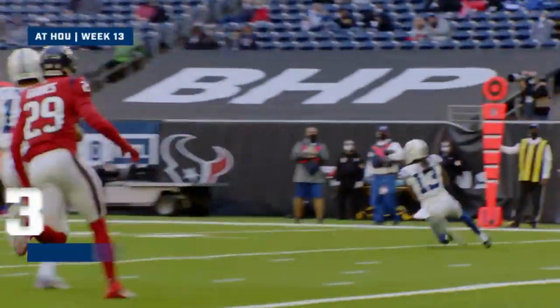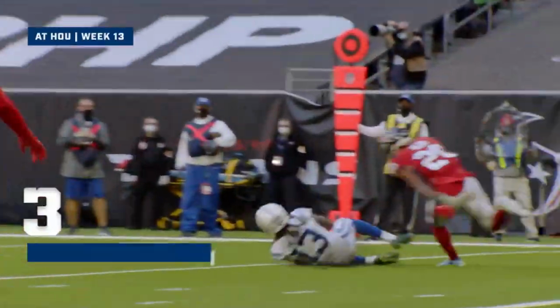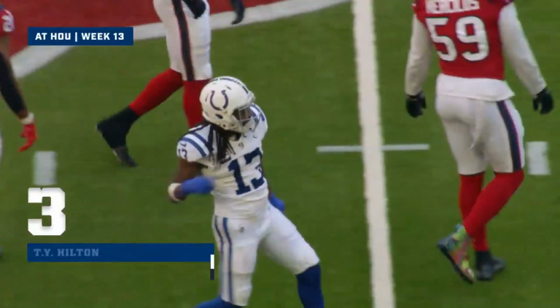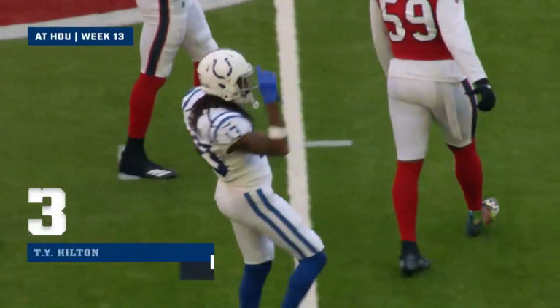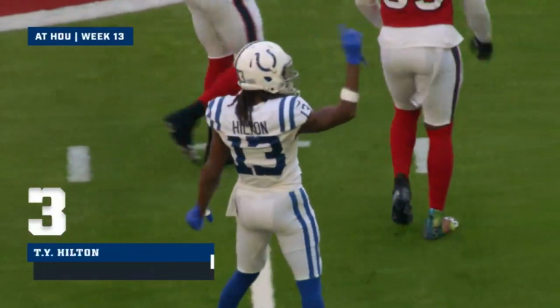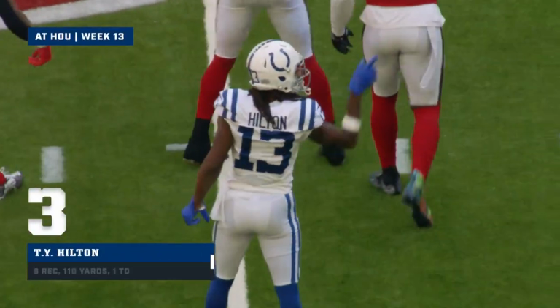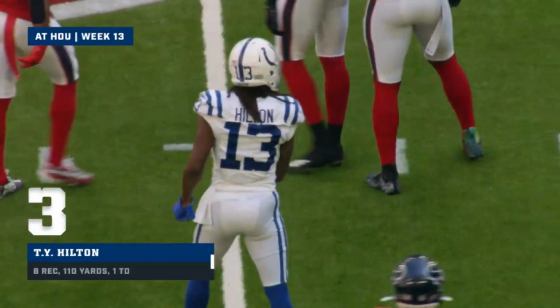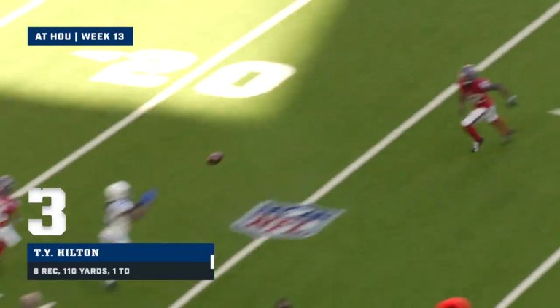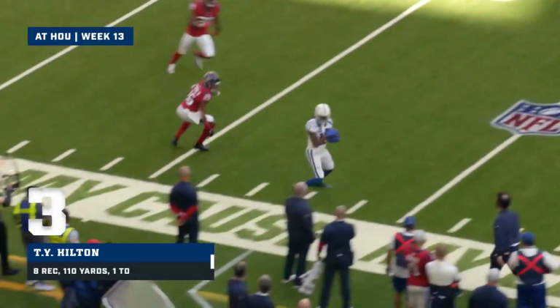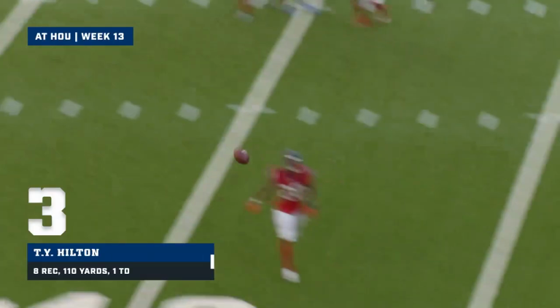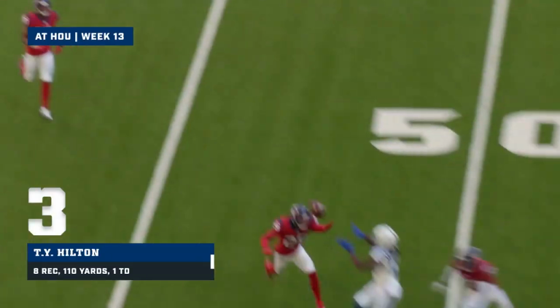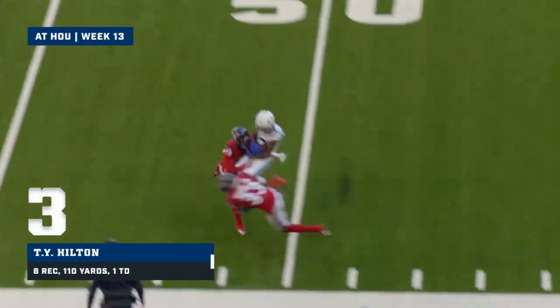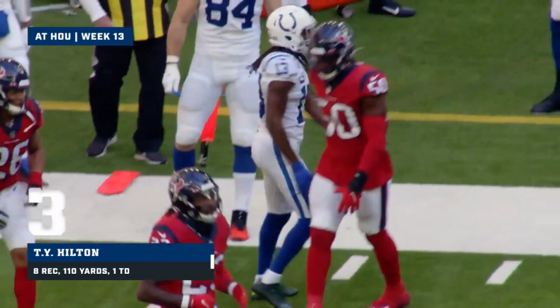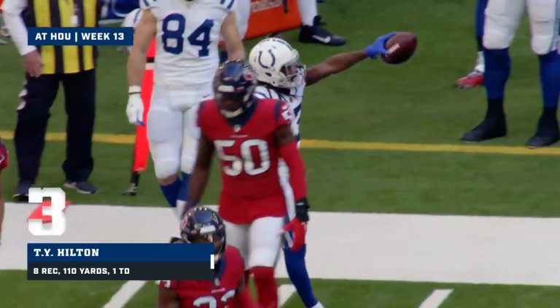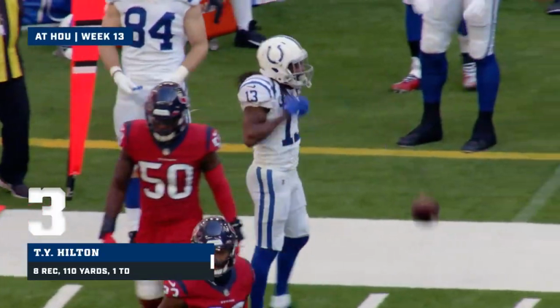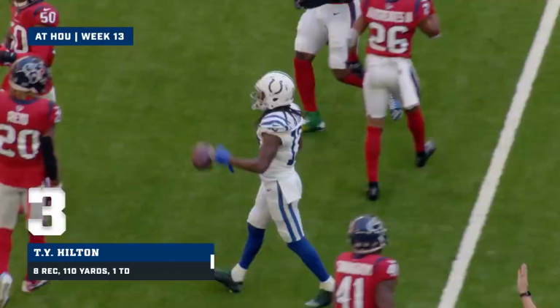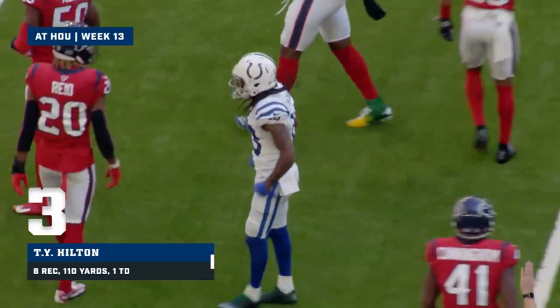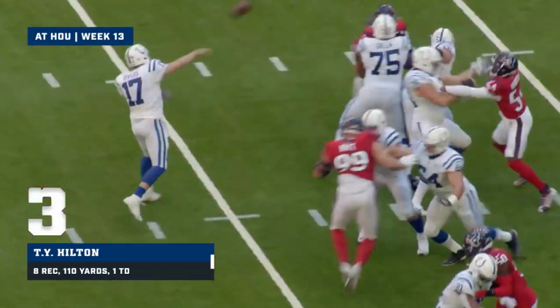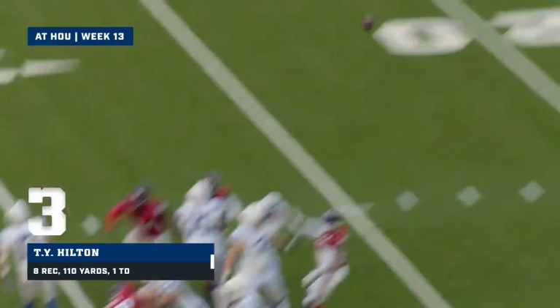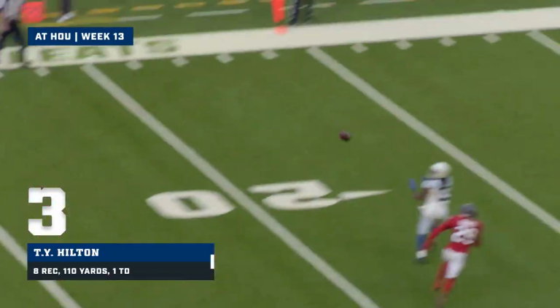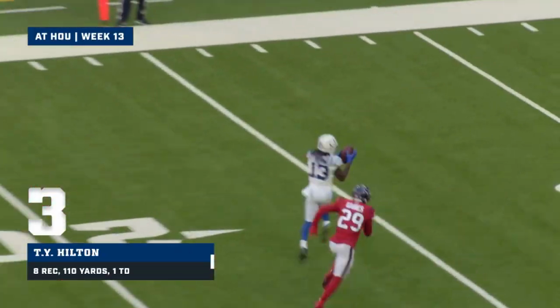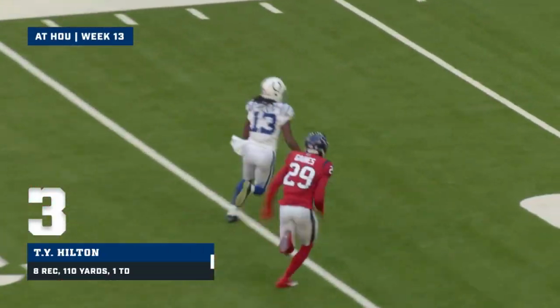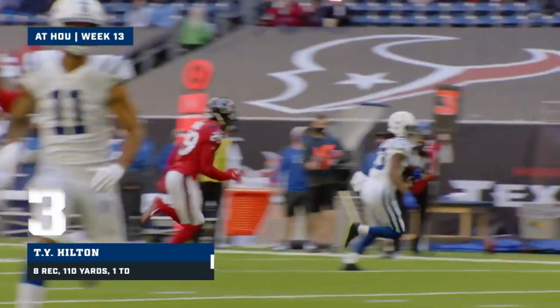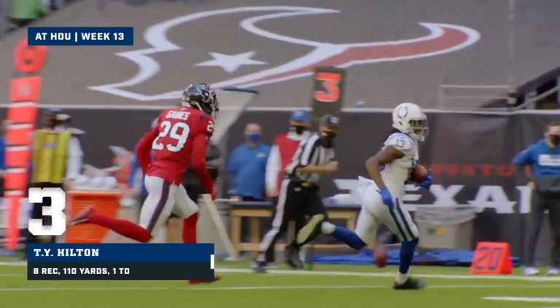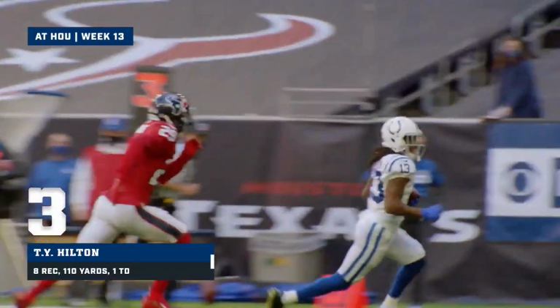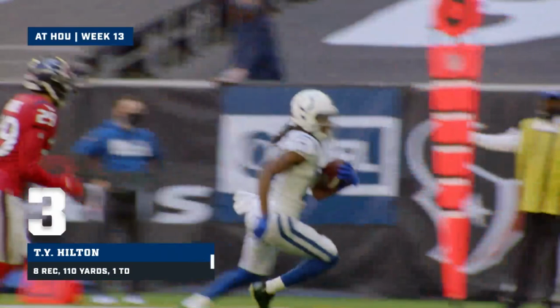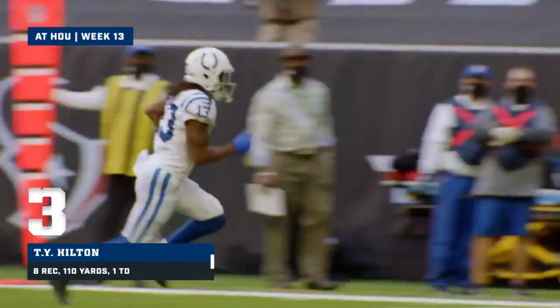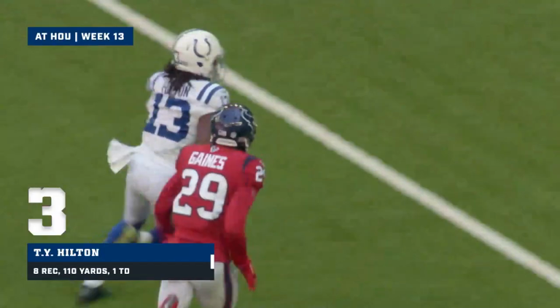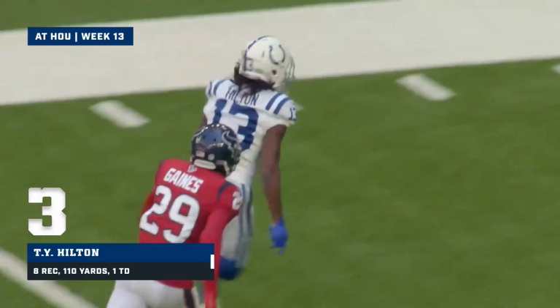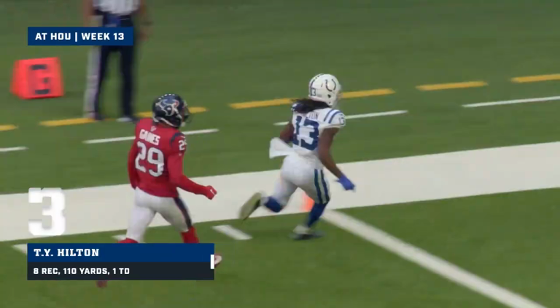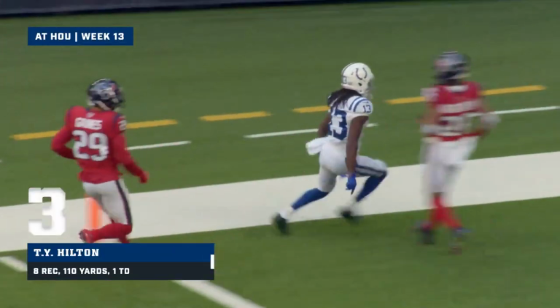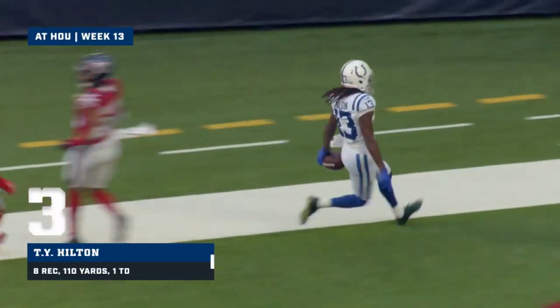Didn't take number 13 long to bust out, did it? For T.Y., he makes the catch. That is complete — T.Y. Hilton across the field to the end zone for the touchdown.